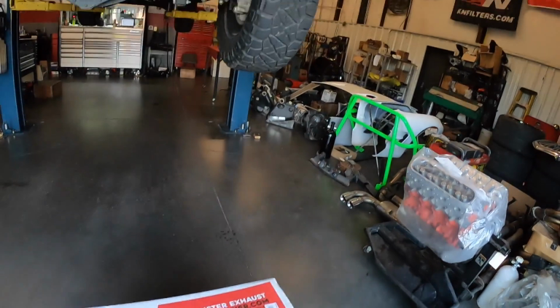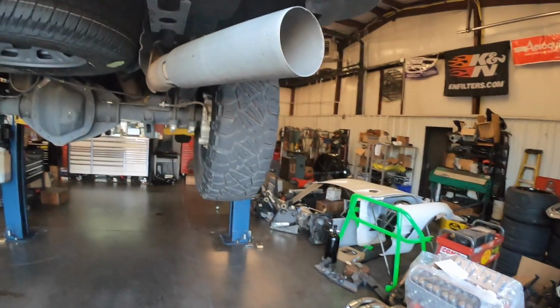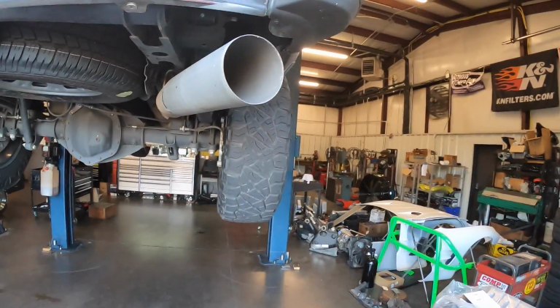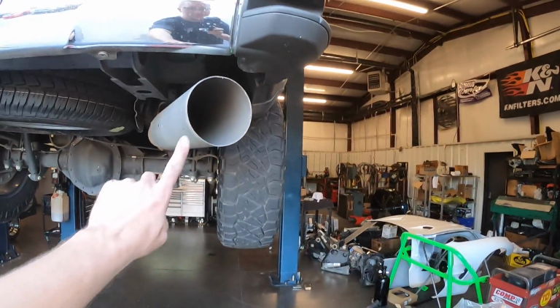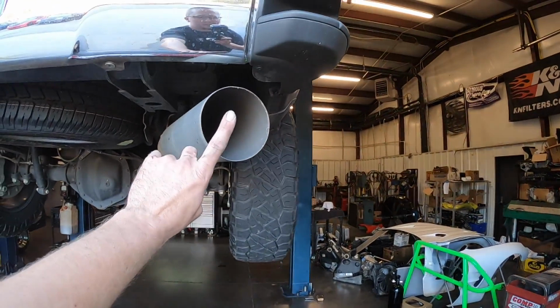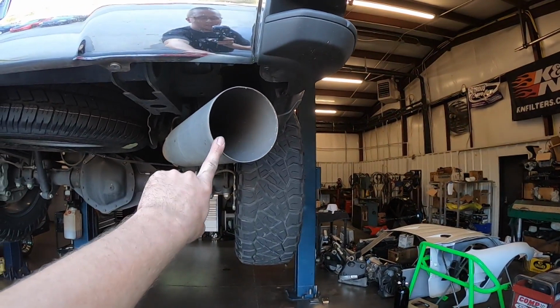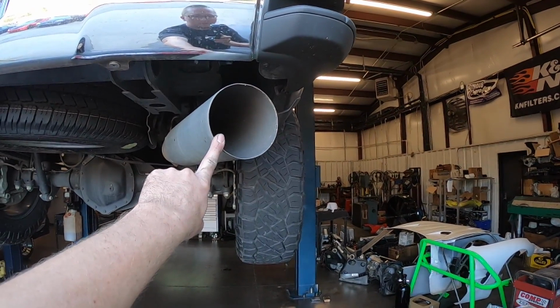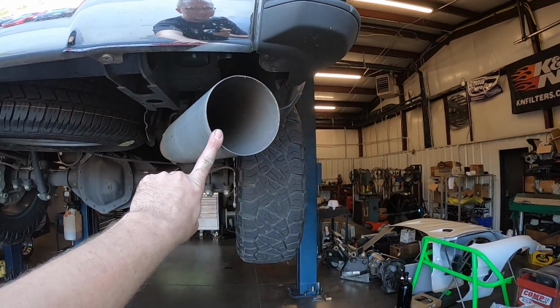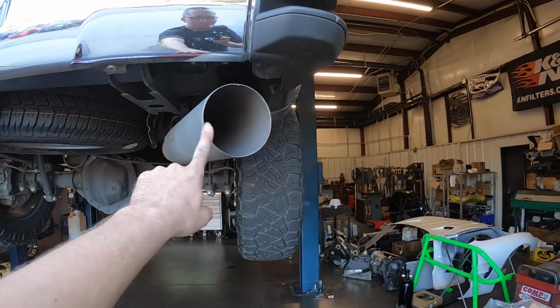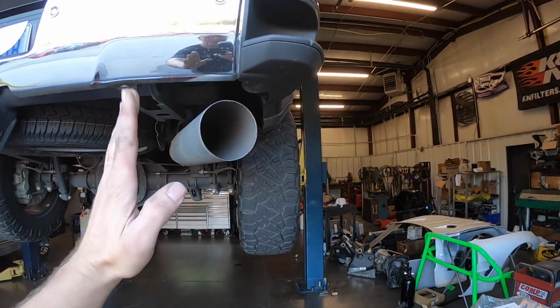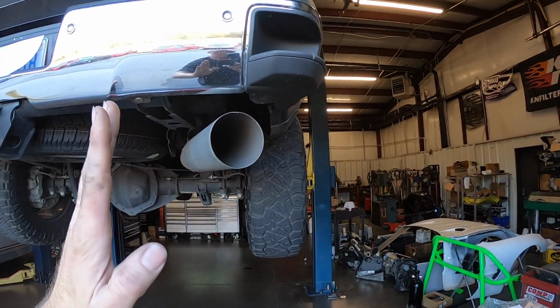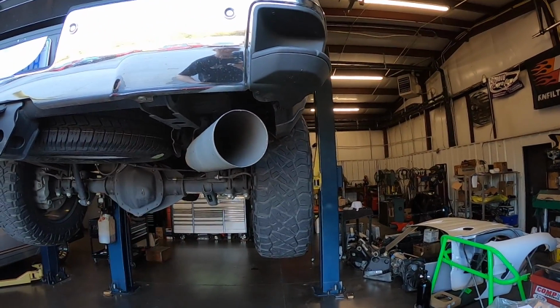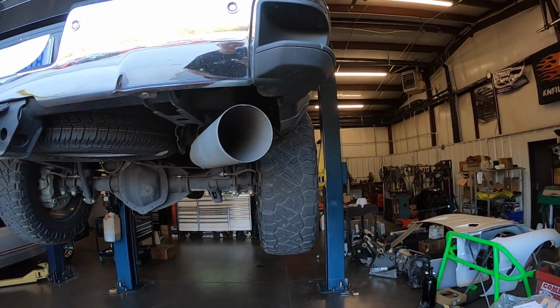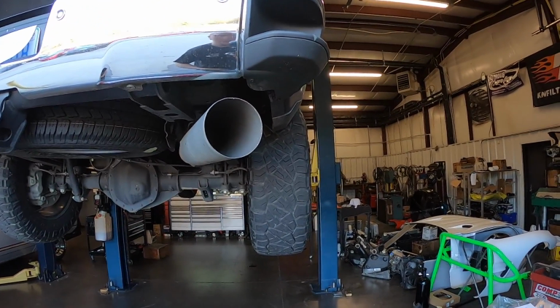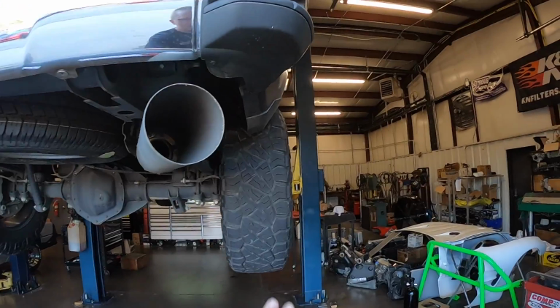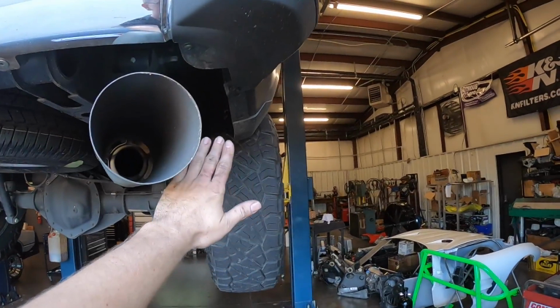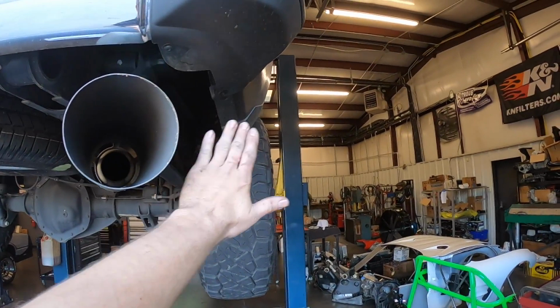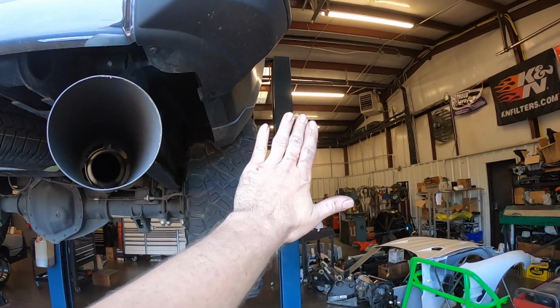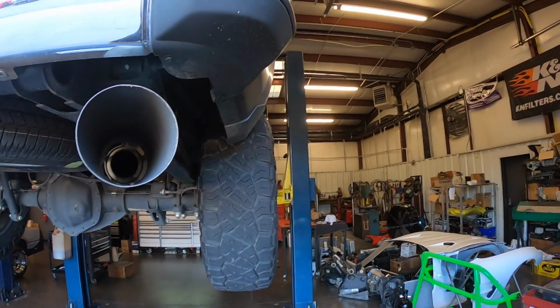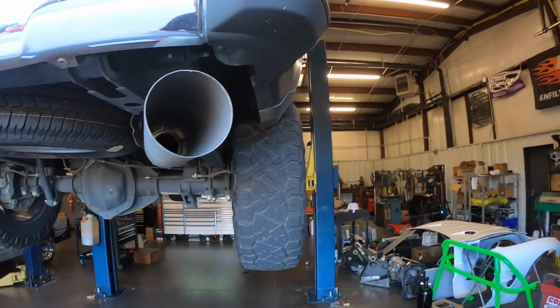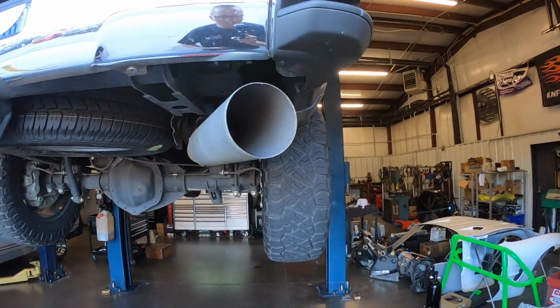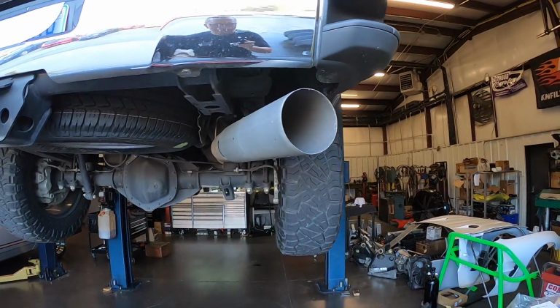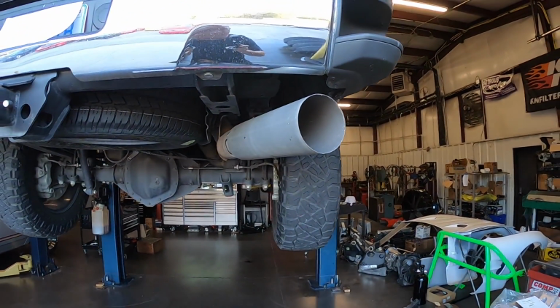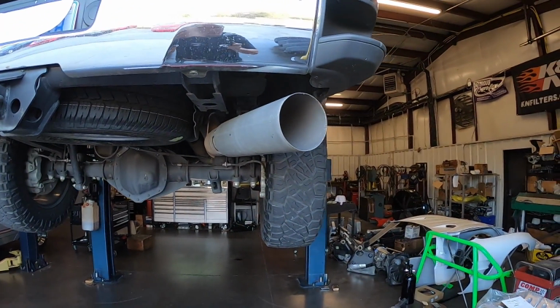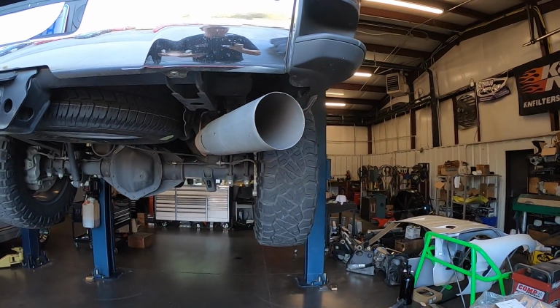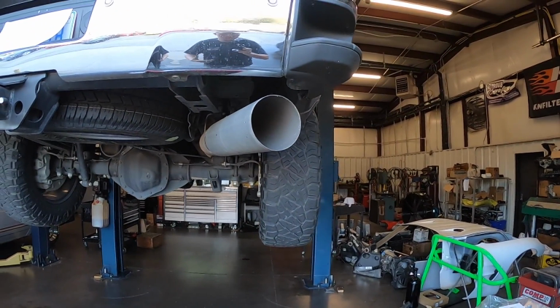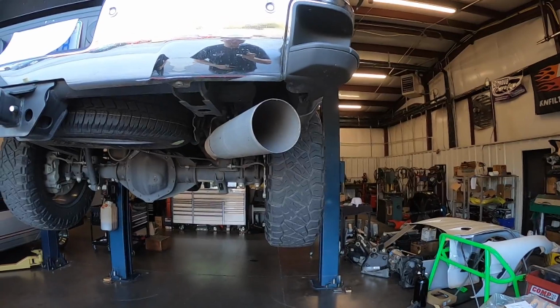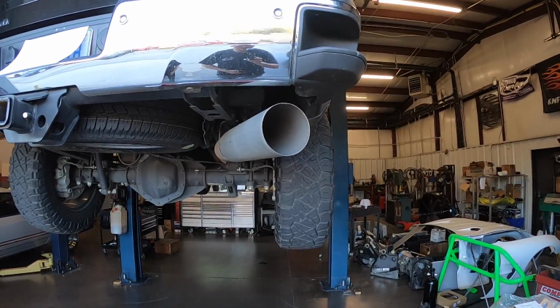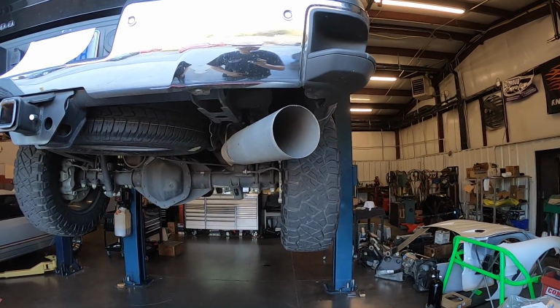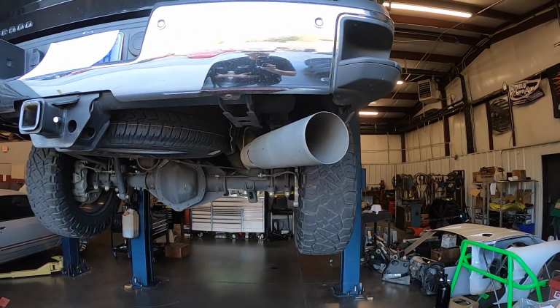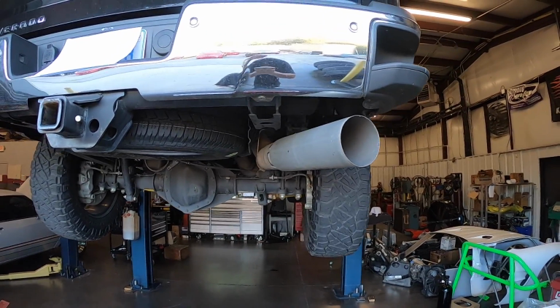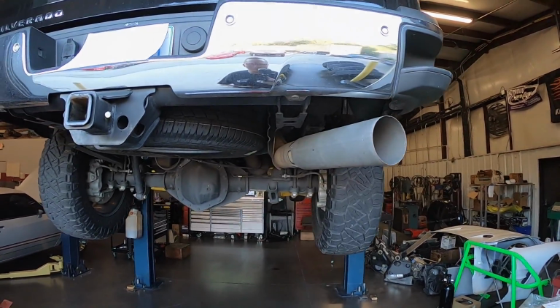Also, as you can see on this L5P, the exhaust tip kind of points out at an angle on the back of the truck. The new exhaust tip is going to point out the side, like the old trucks used to. The idea for this is to keep the soot, the carbon, and some of the heat off your trailer when you're towing.